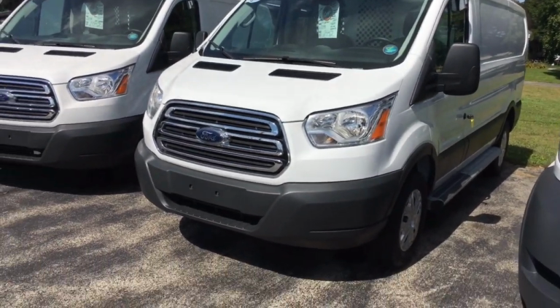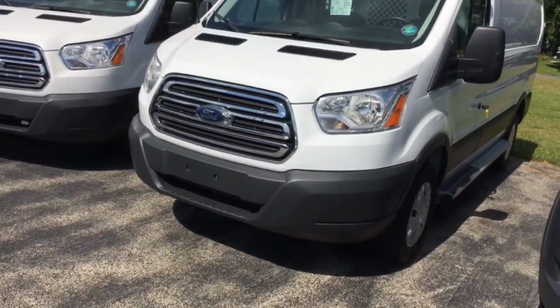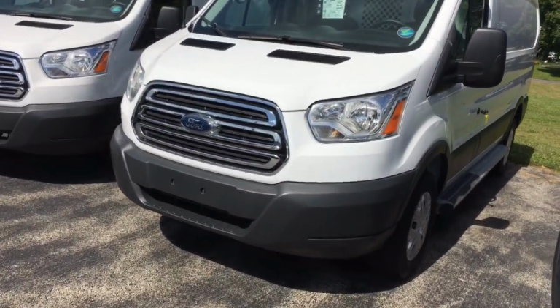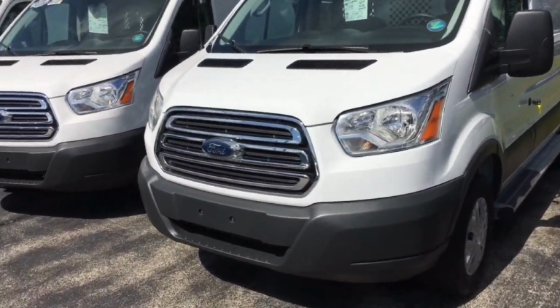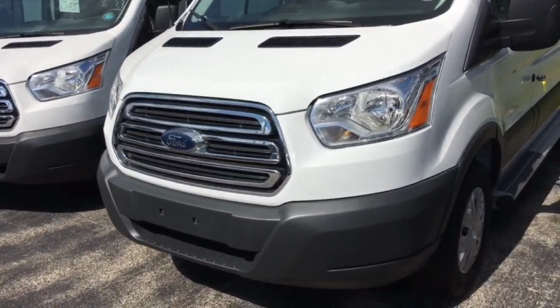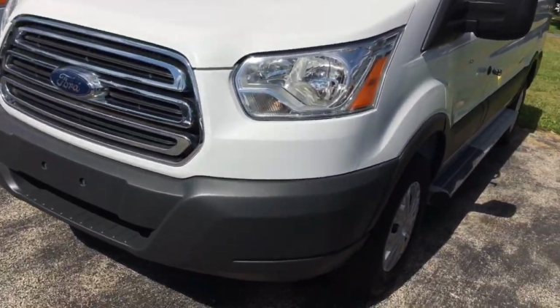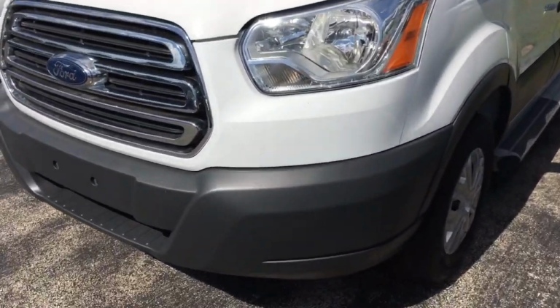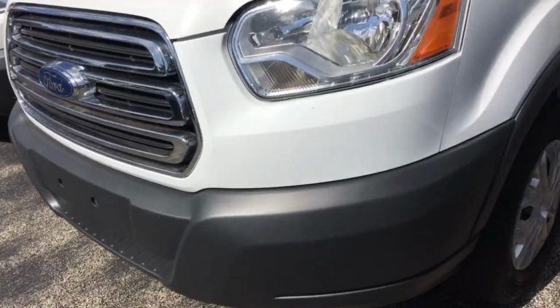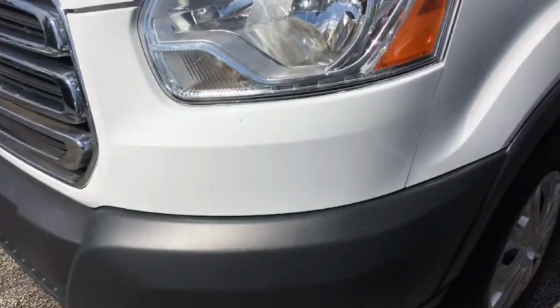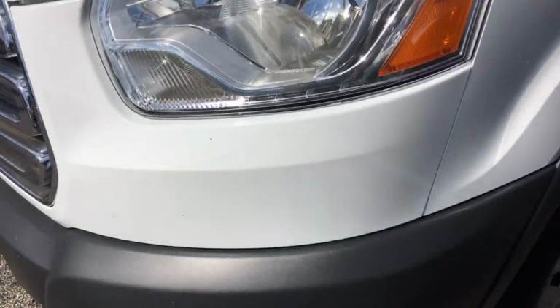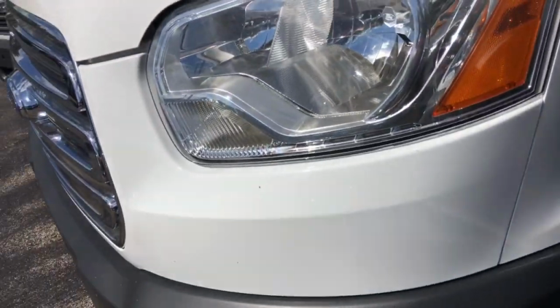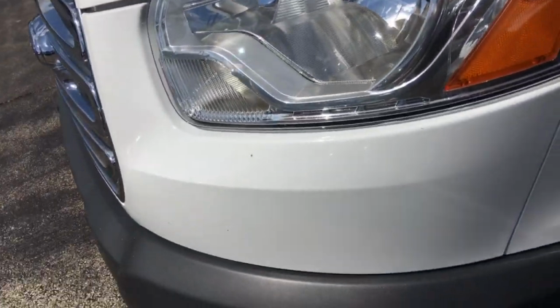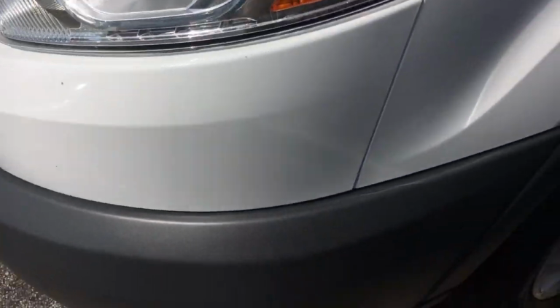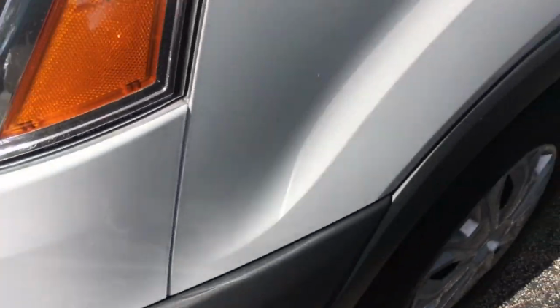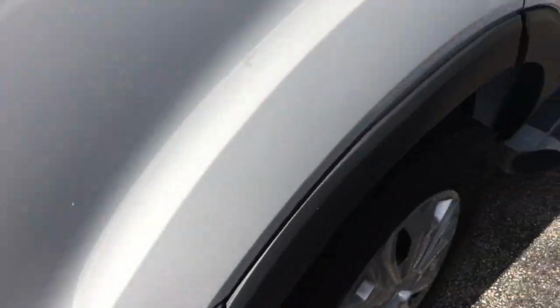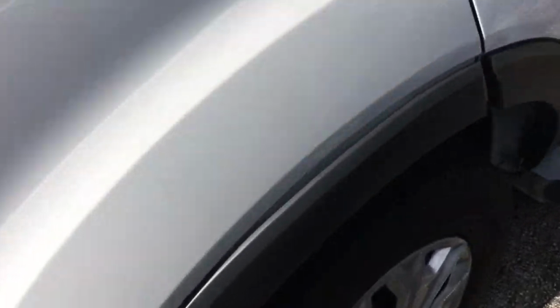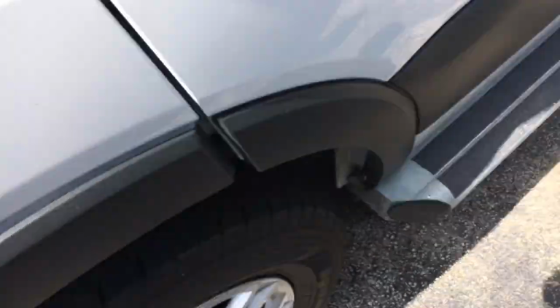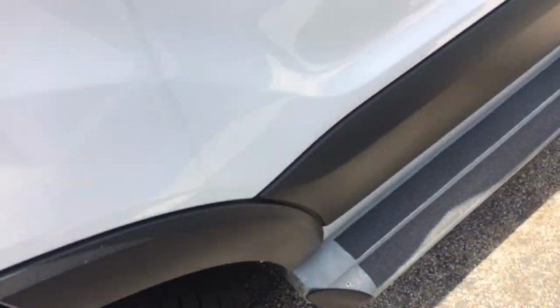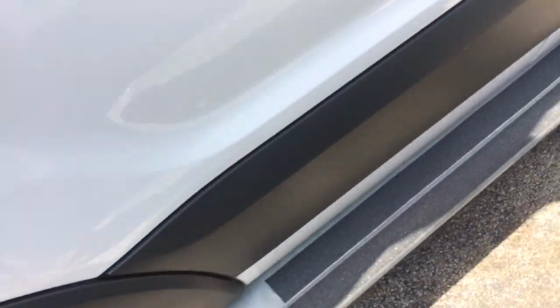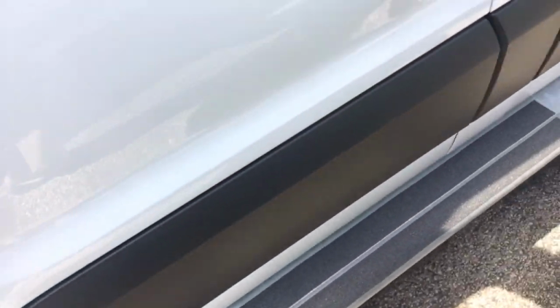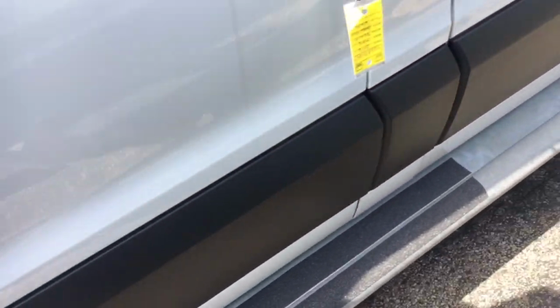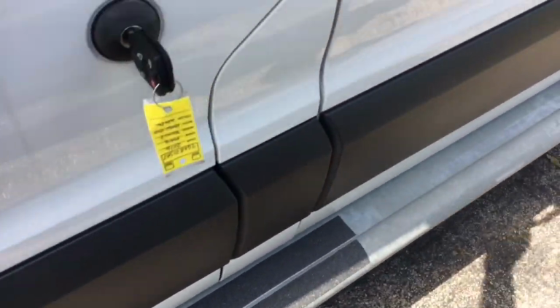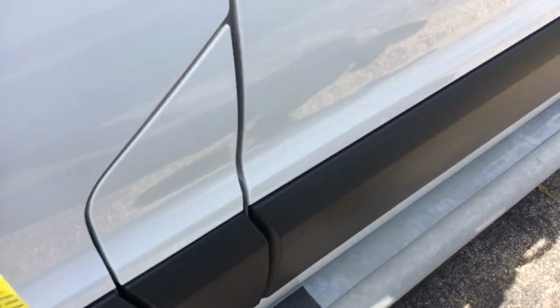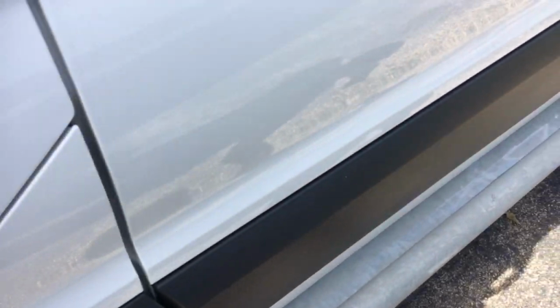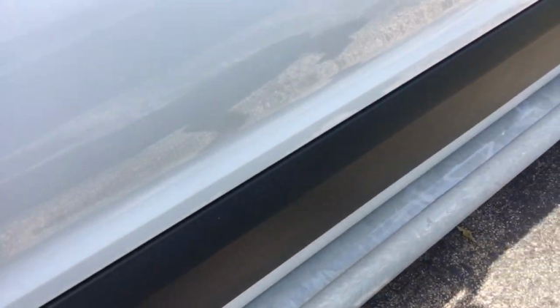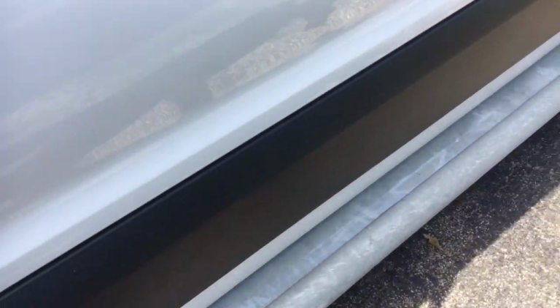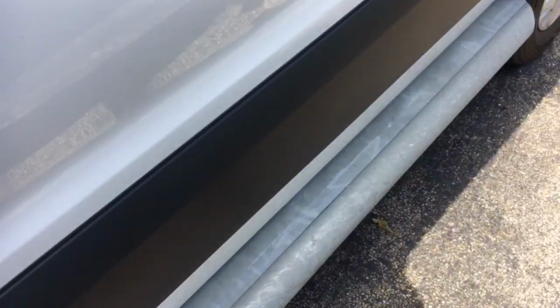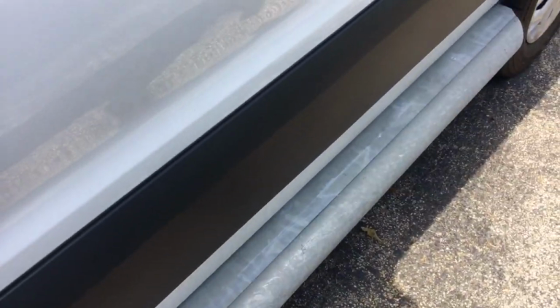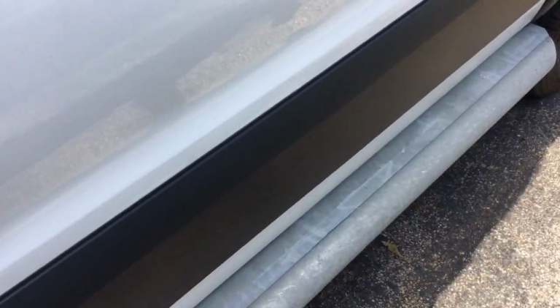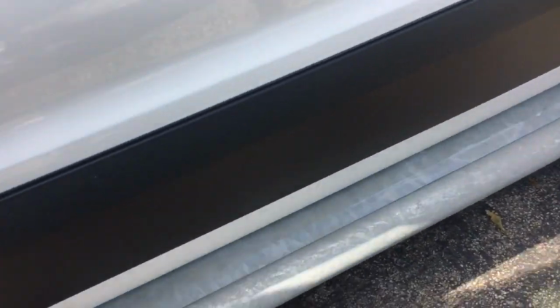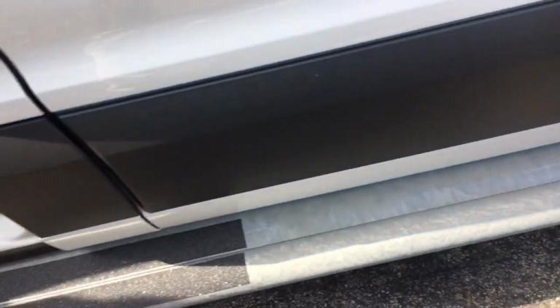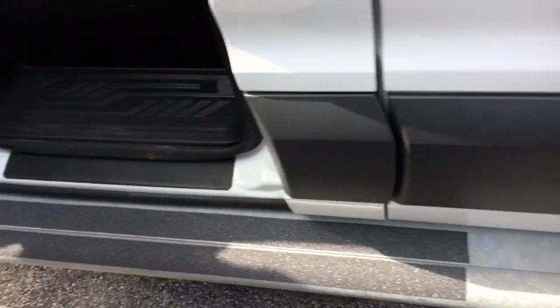This is the 15,000 mile one. I thought I'd just do a little walk around on it. The van is in excellent condition. These were all ex-U-Haul vans, so they have the running boards already installed.